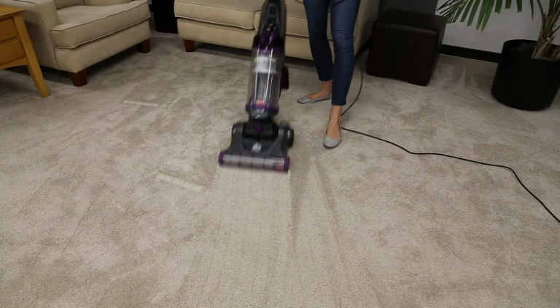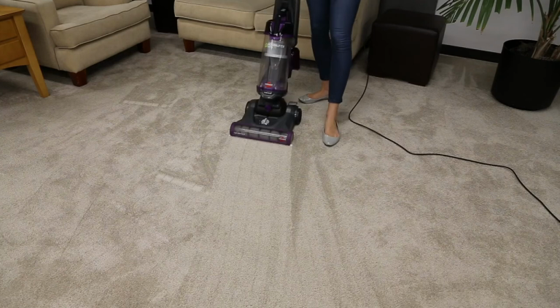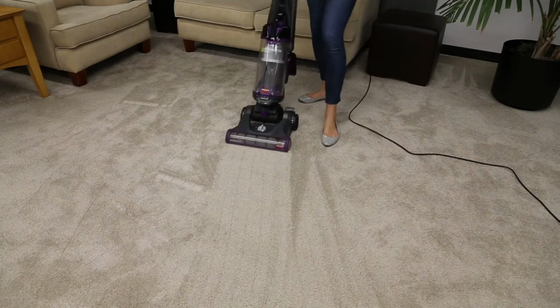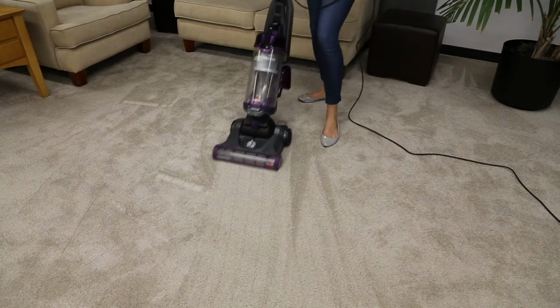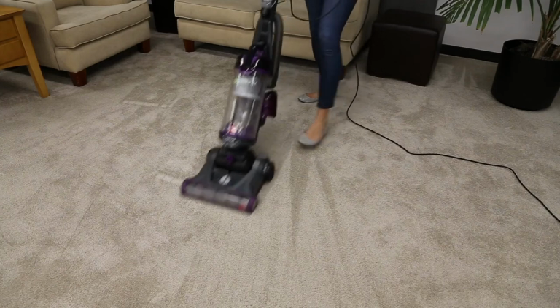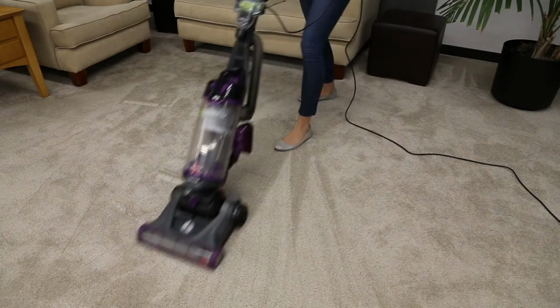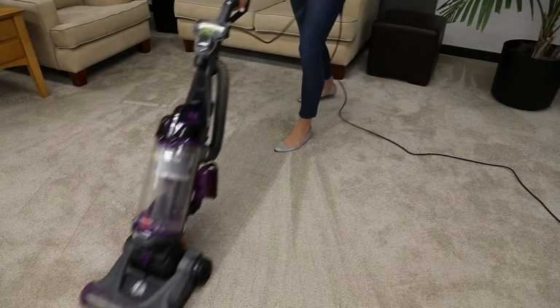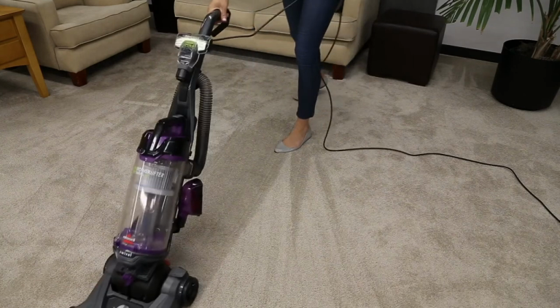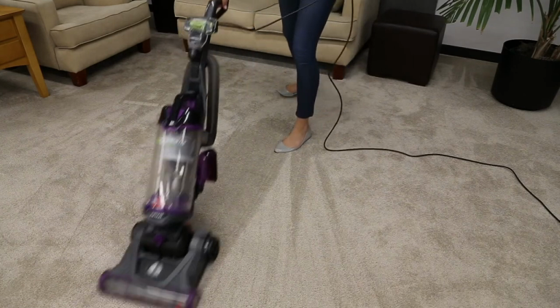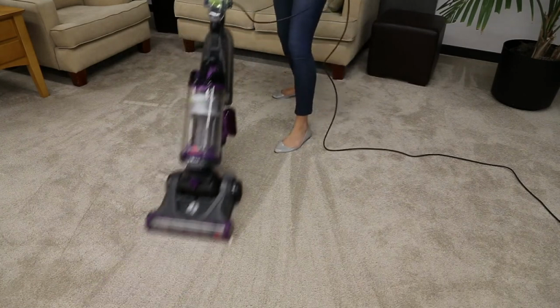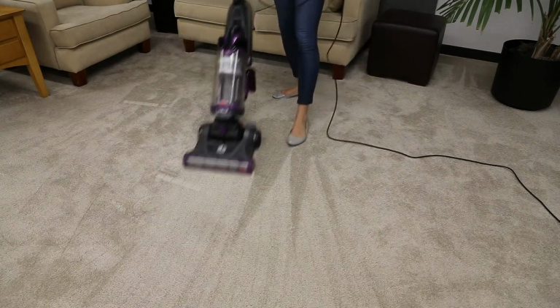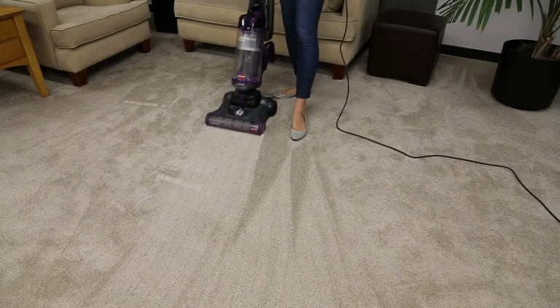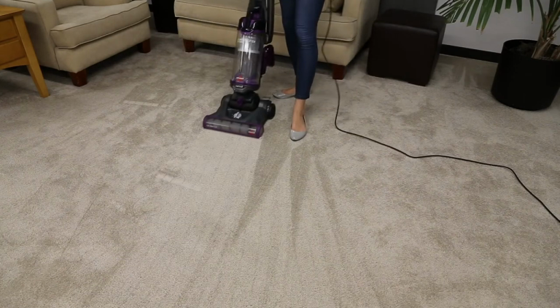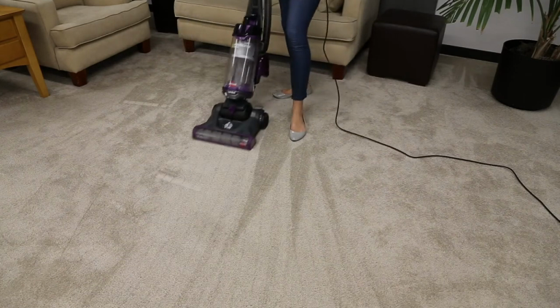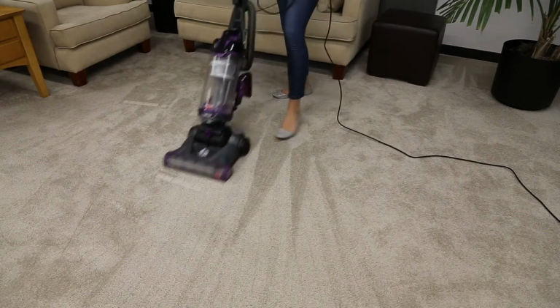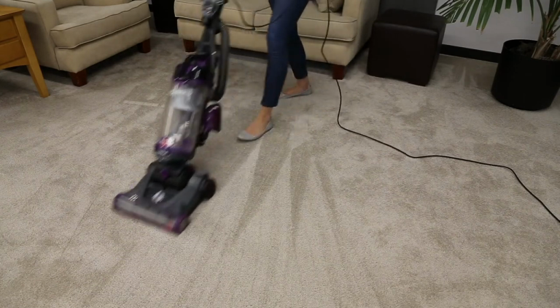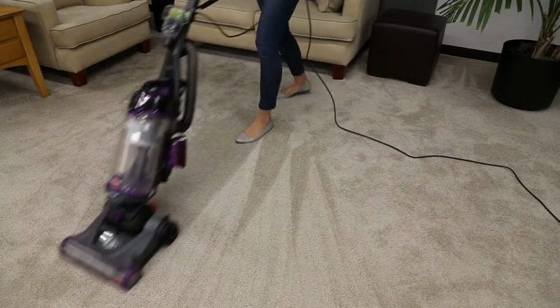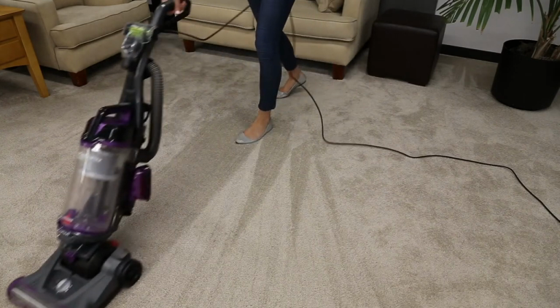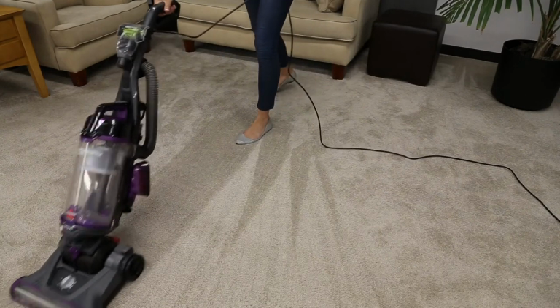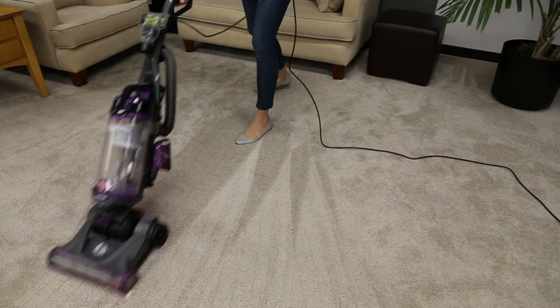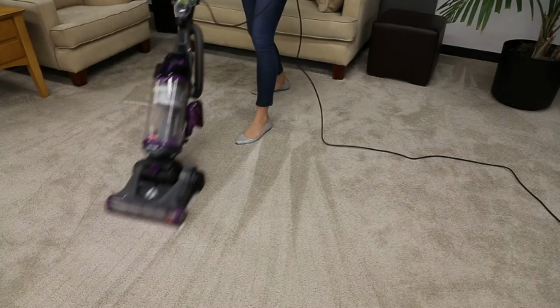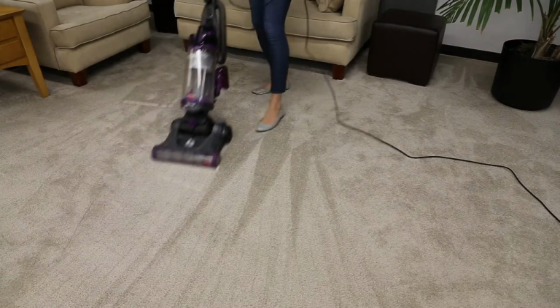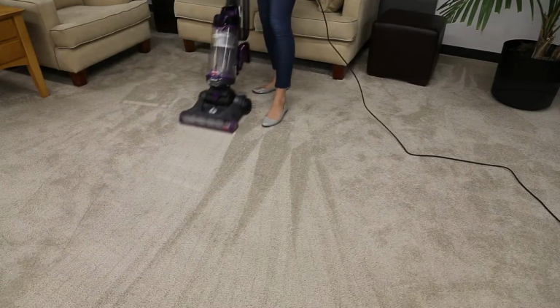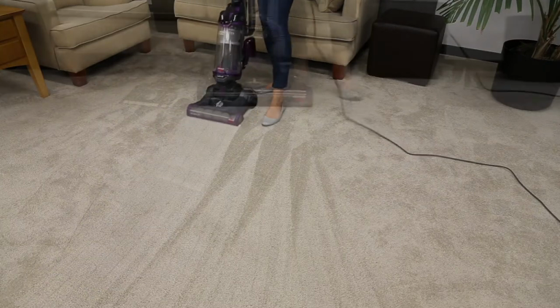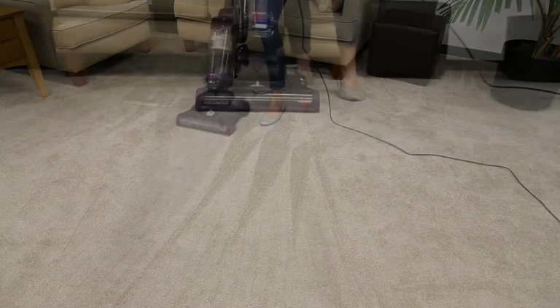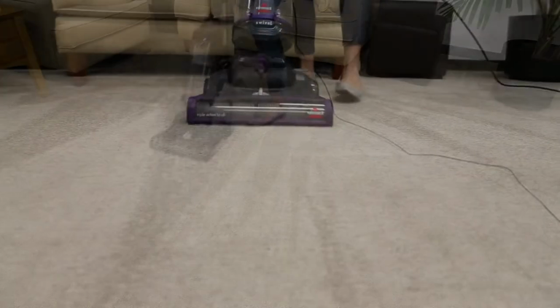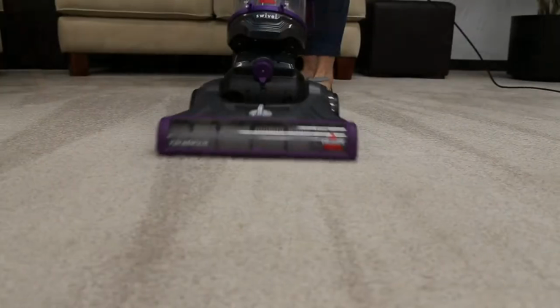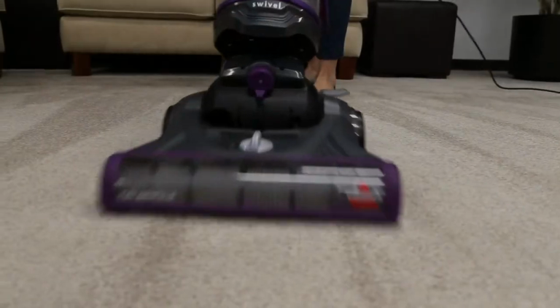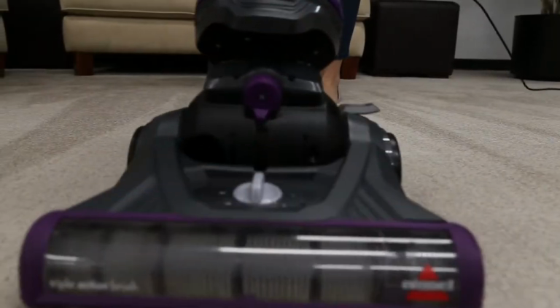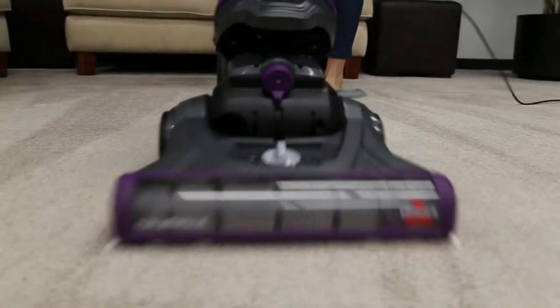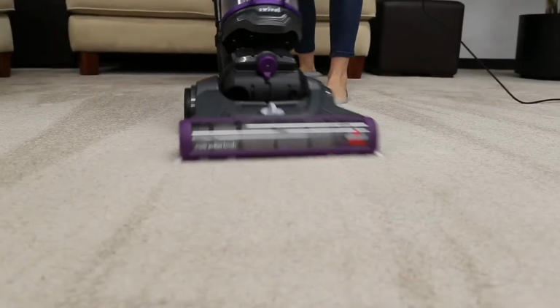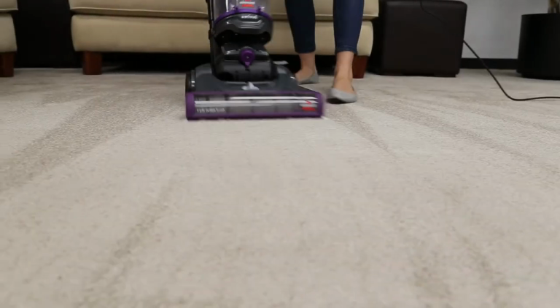If you find your Power Lifter Swivel has lost suction, or the suction indicator at the top of the tank has turned red, the following steps should help resolve the problem.